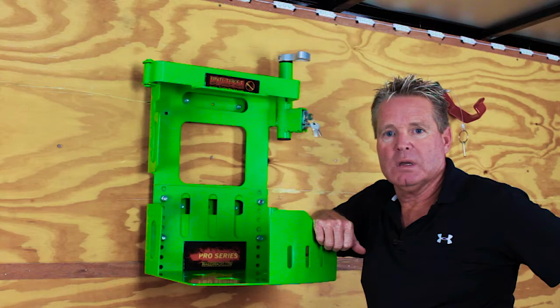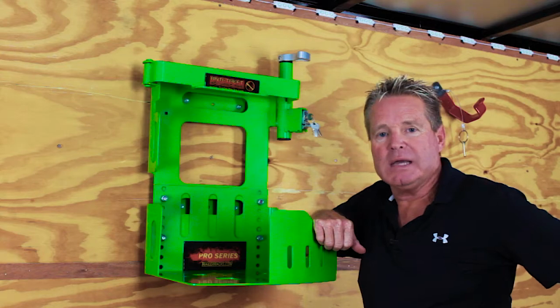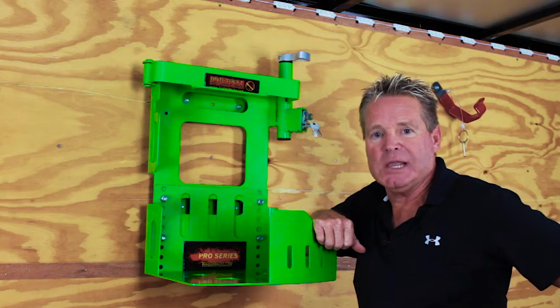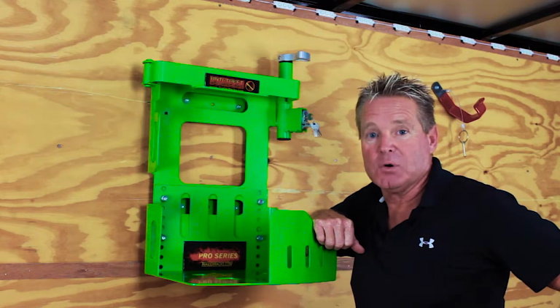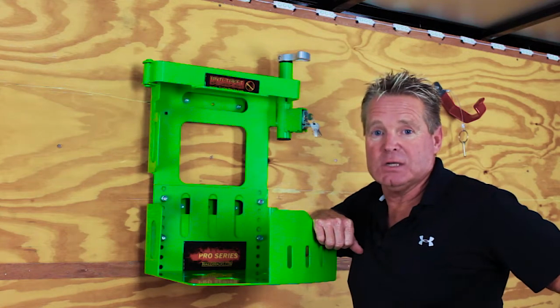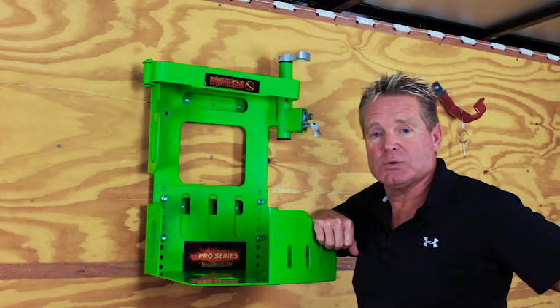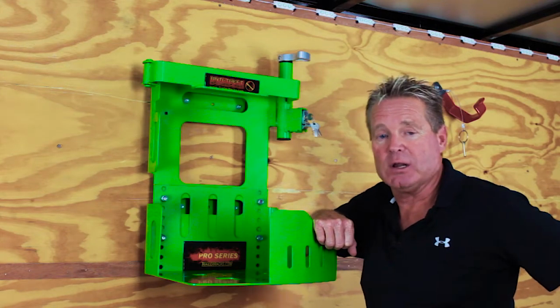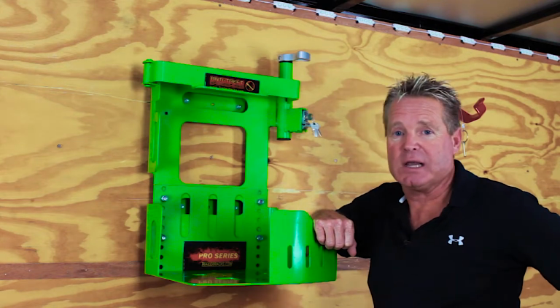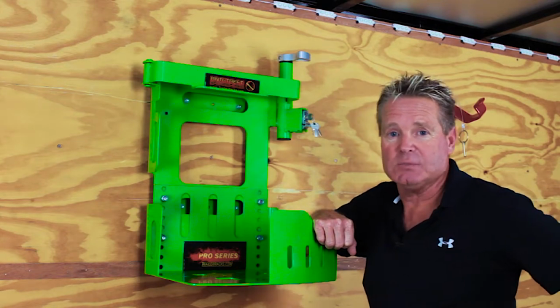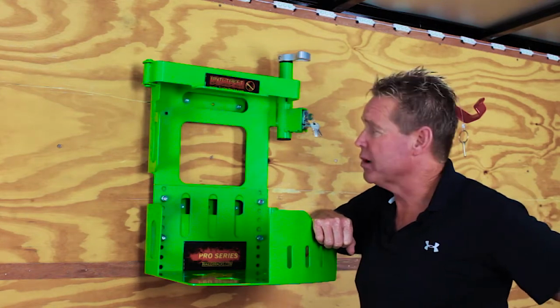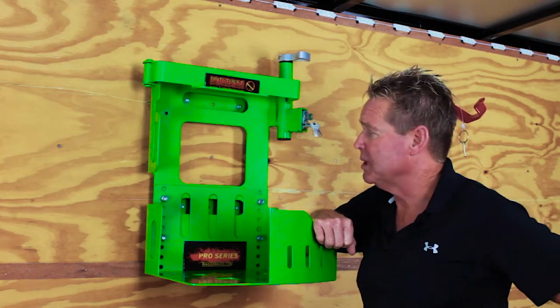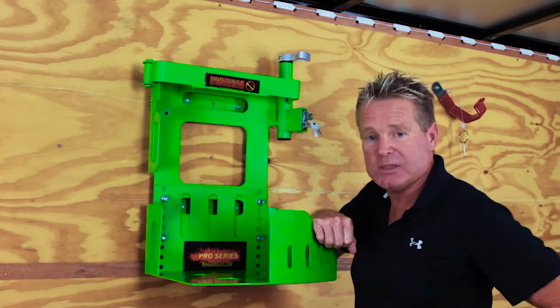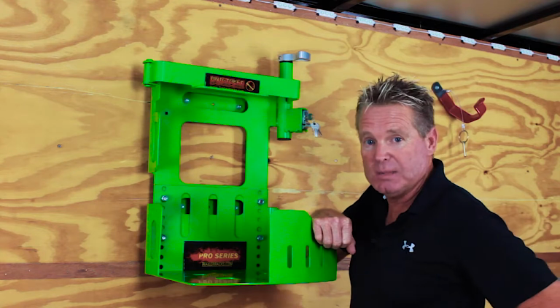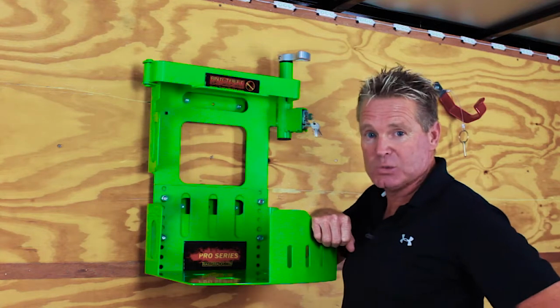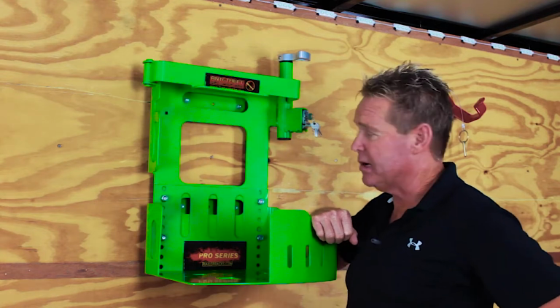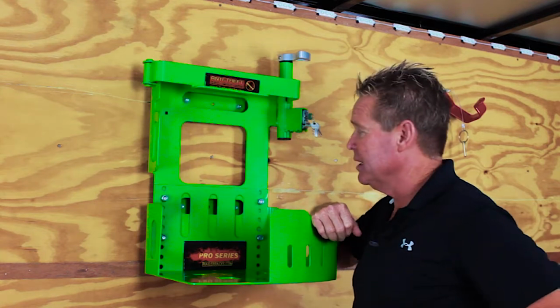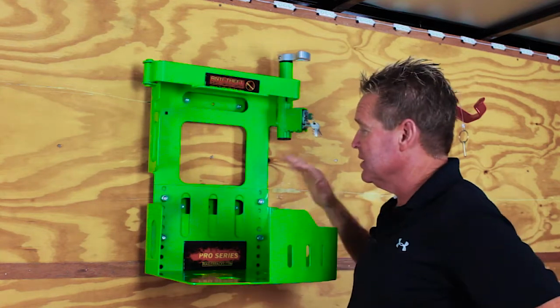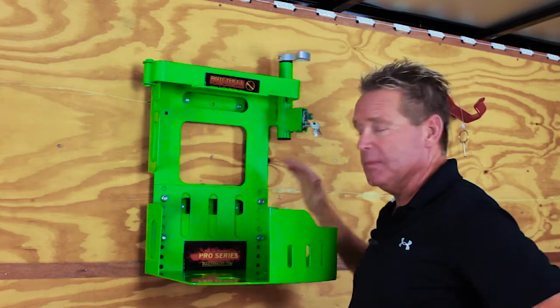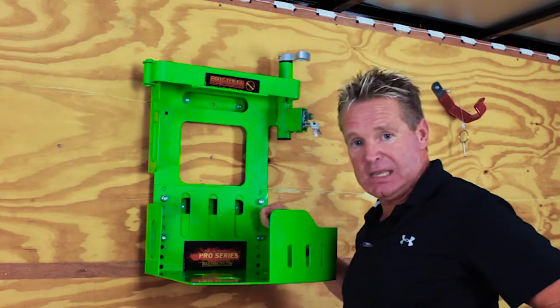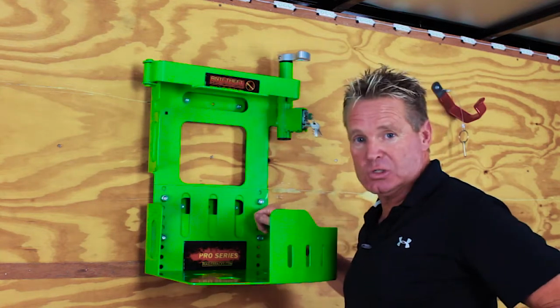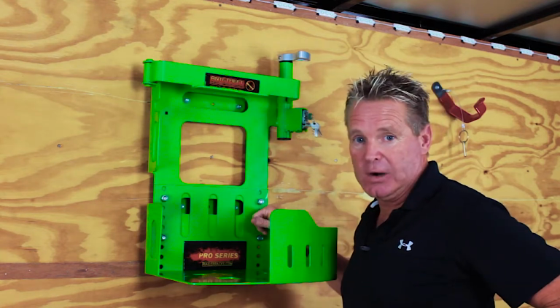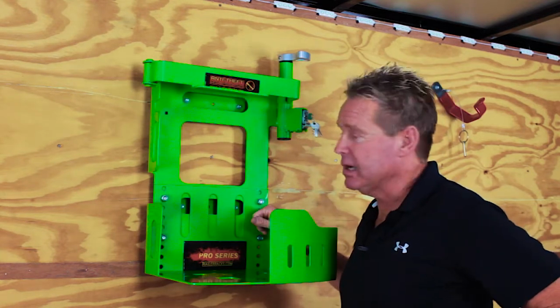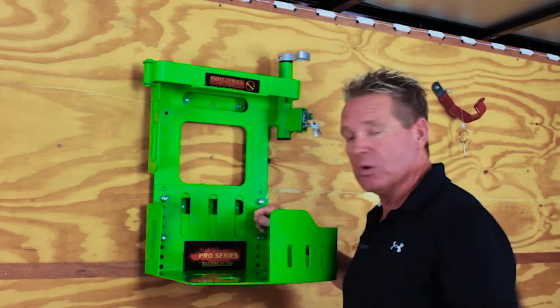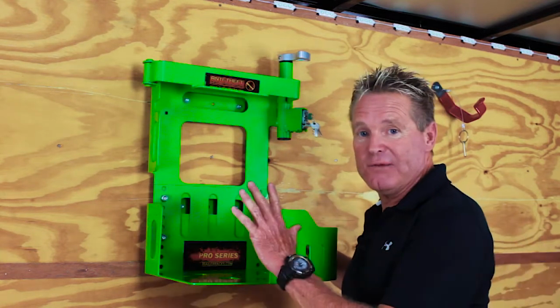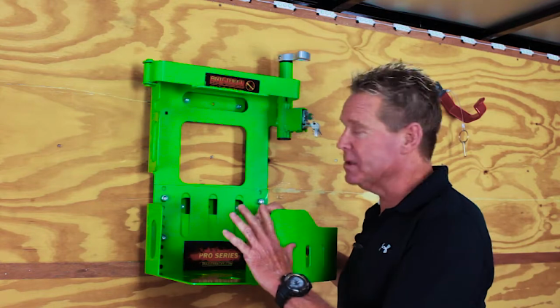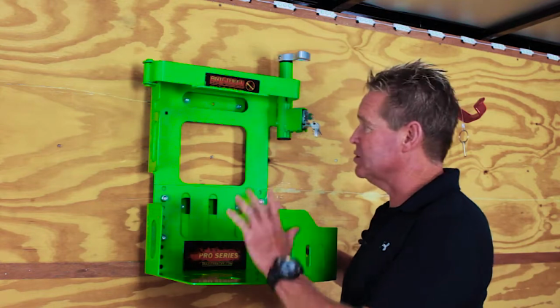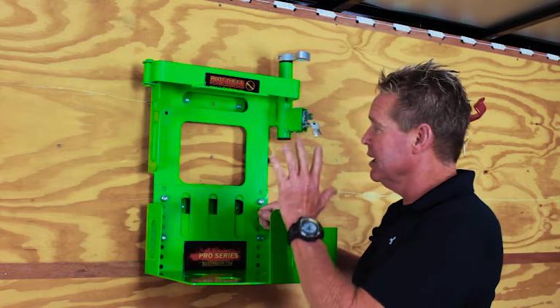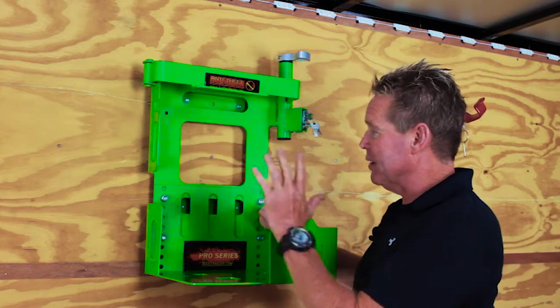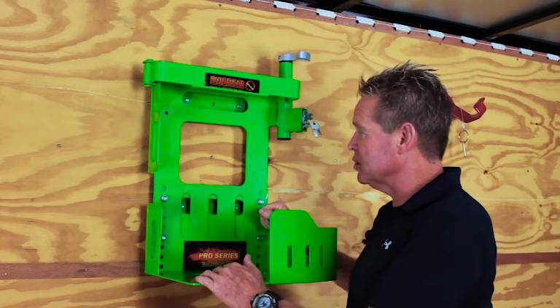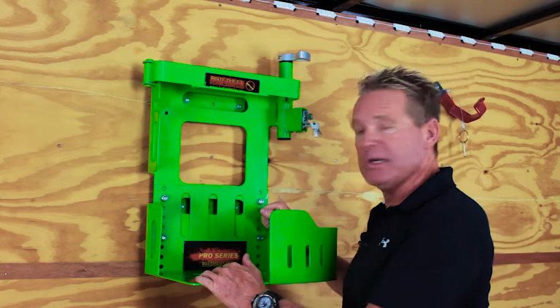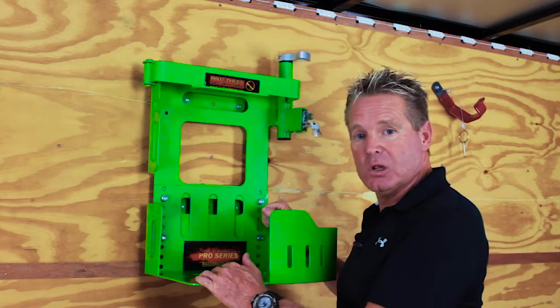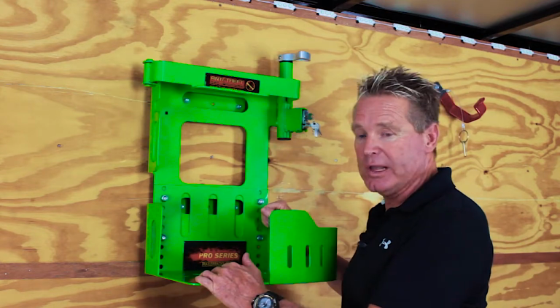Hi guys, it's Dan from Green Touch Industries, TrailerX.com. Today we're going to be looking at the new BPS-100. This is going to be an enclosed trailer application that works great for open trailers, but today we're going to show it to you in an enclosed trailer.